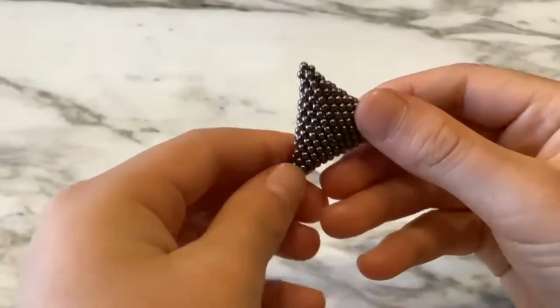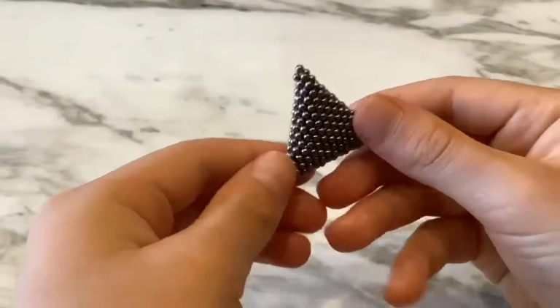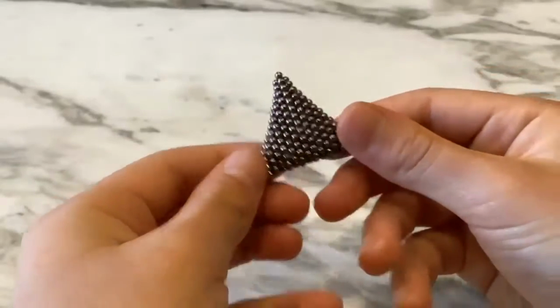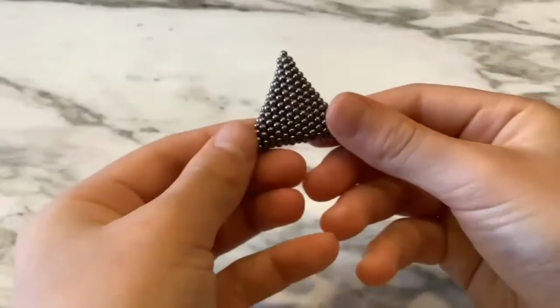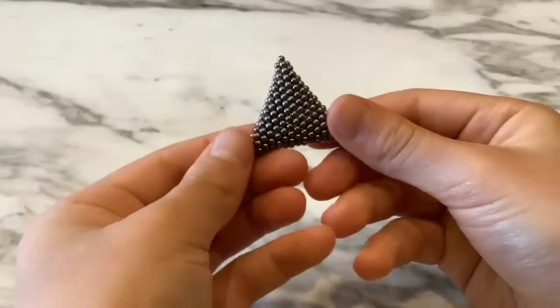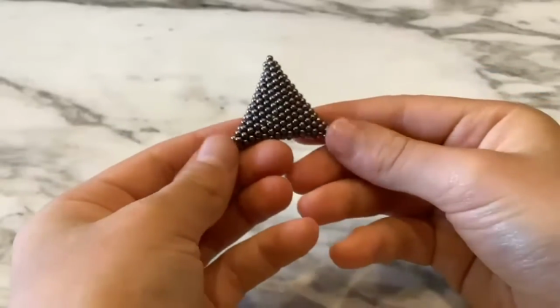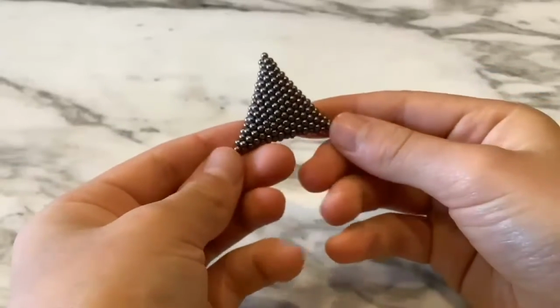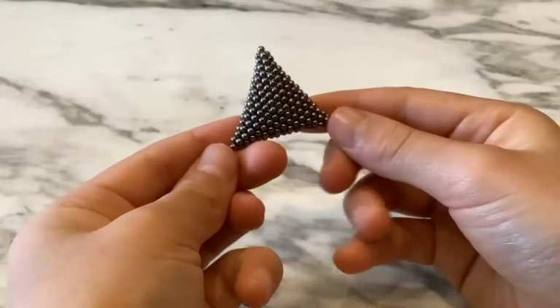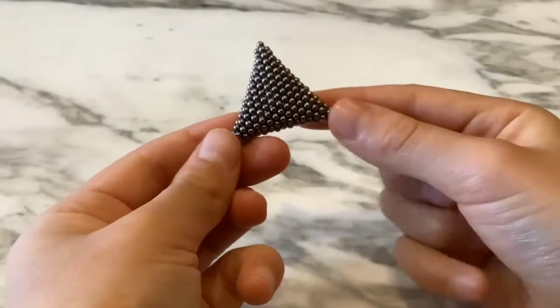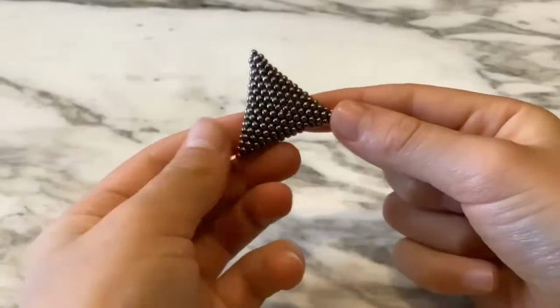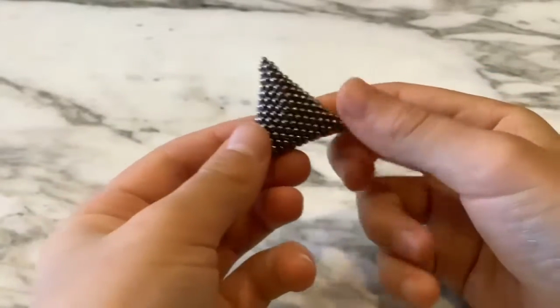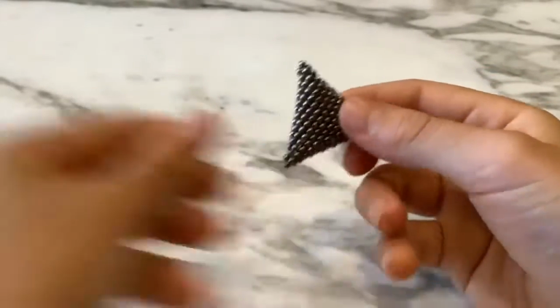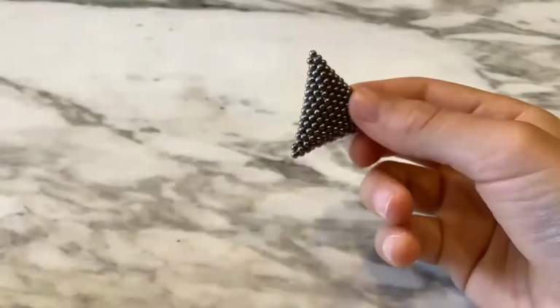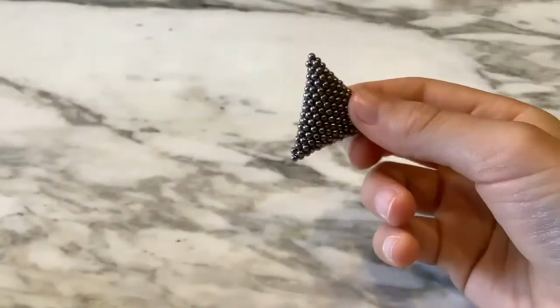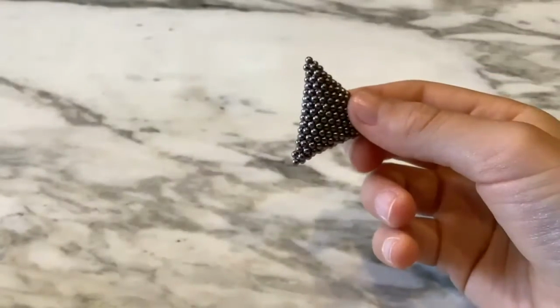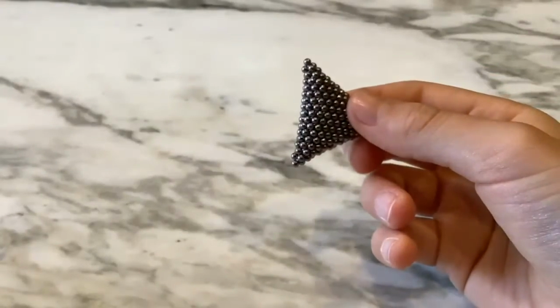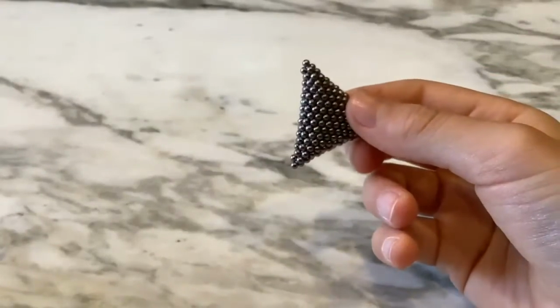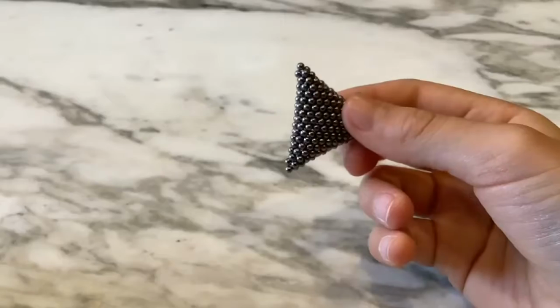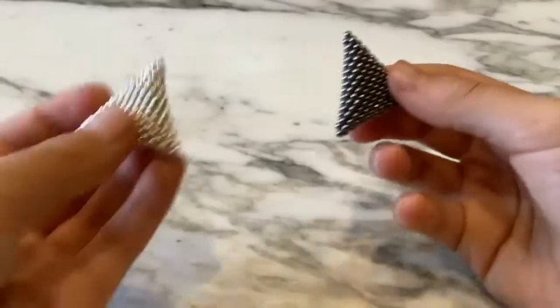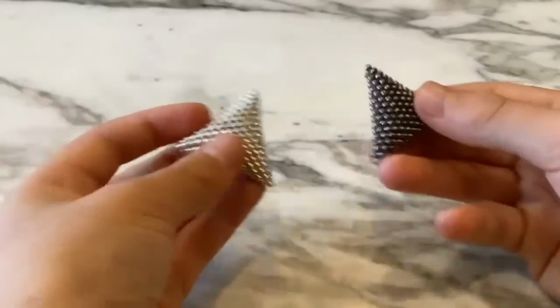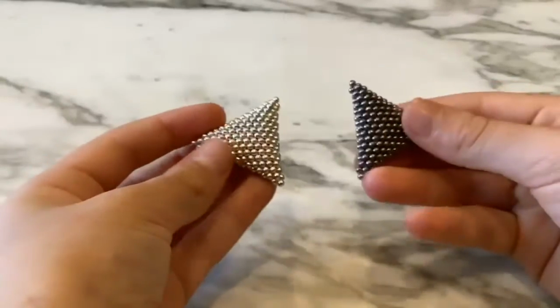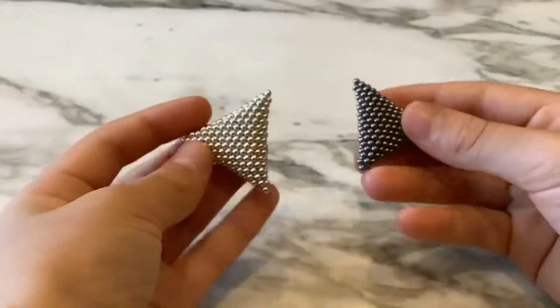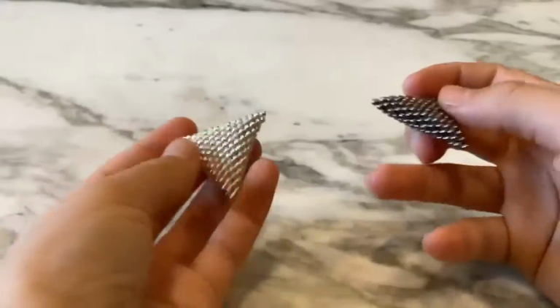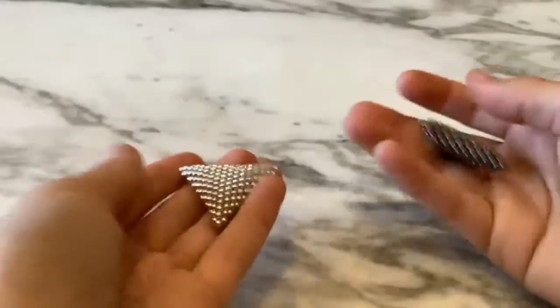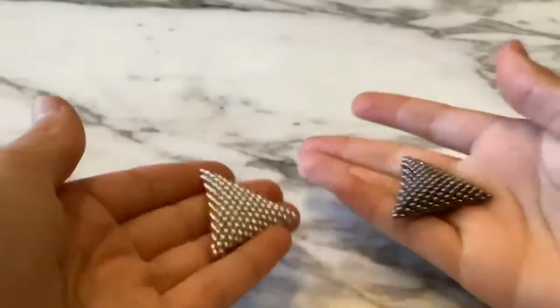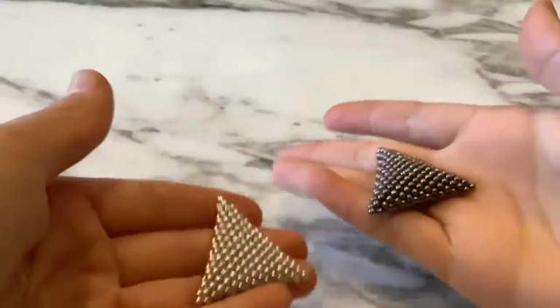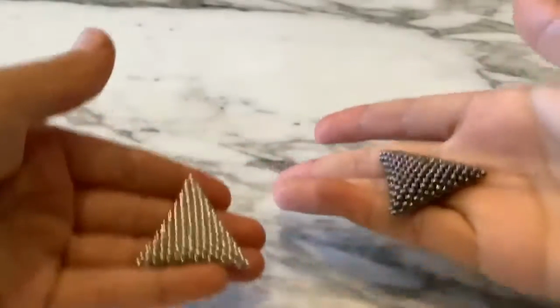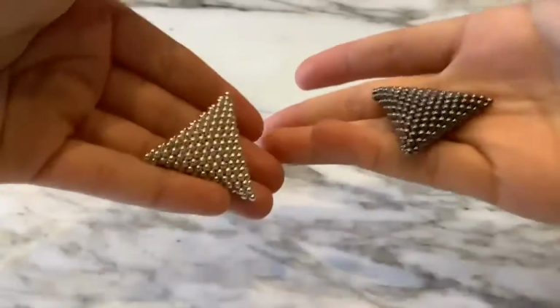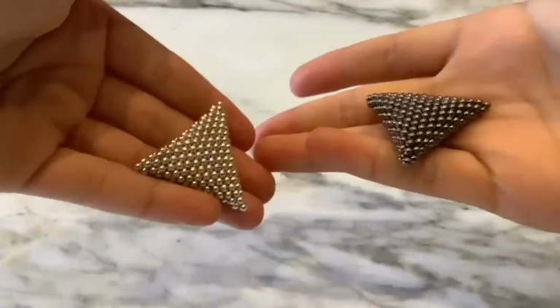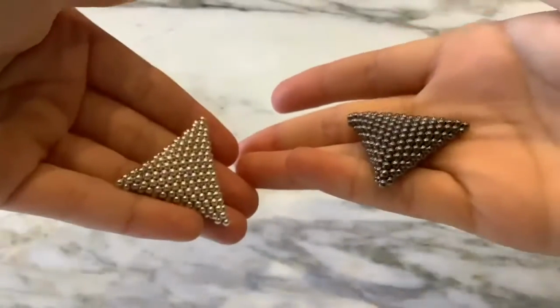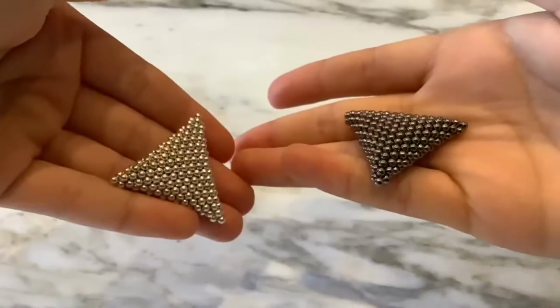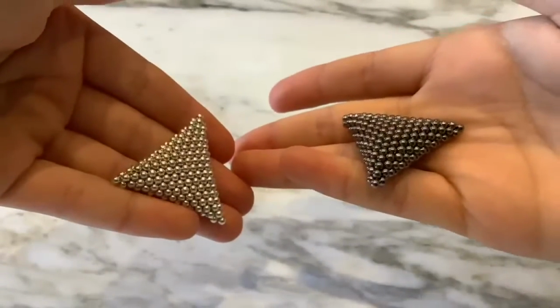And there you have it — that is the 3D triangle! It's really fun to play with Speks, so I deeply recommend it. Hope you enjoy the video, bye!